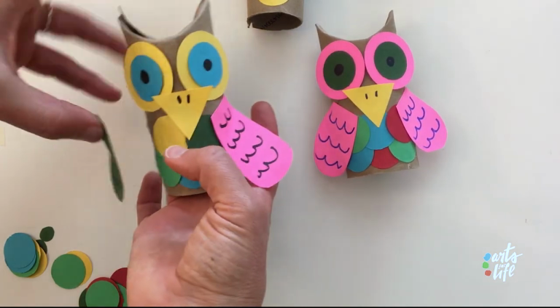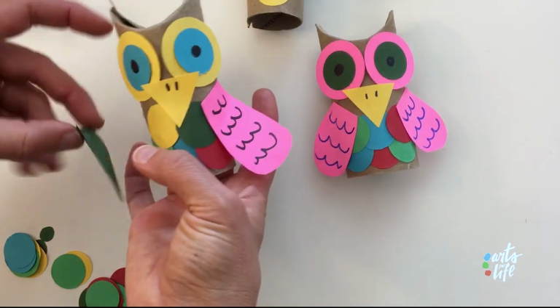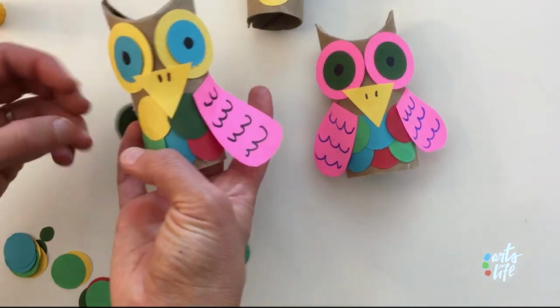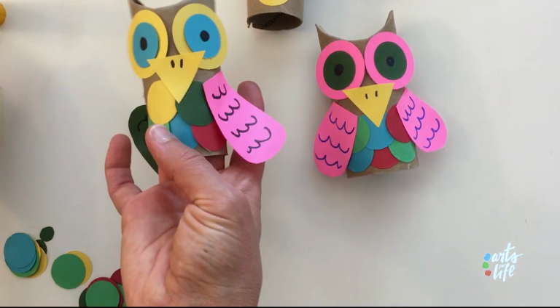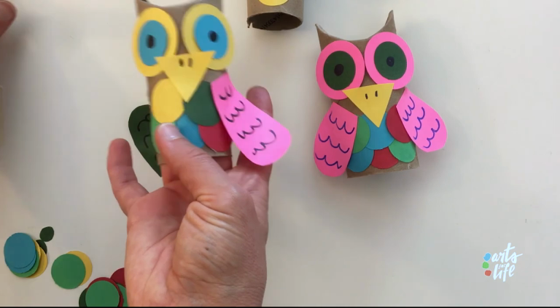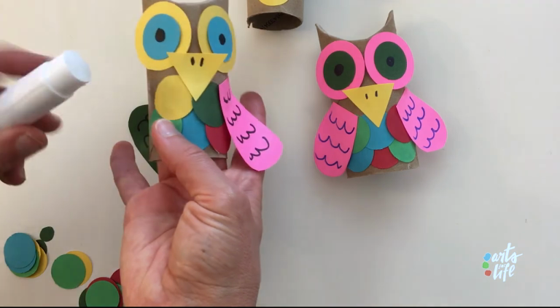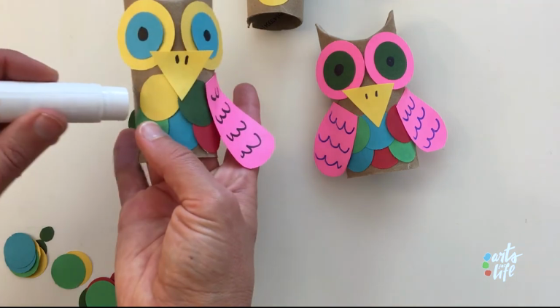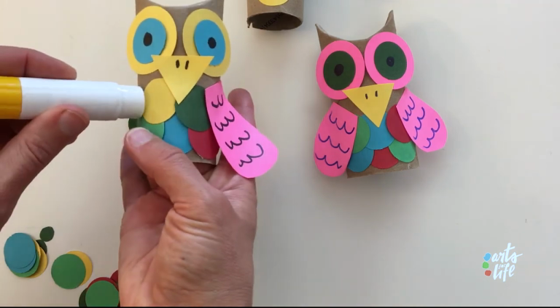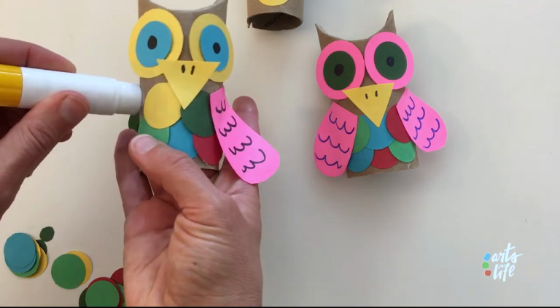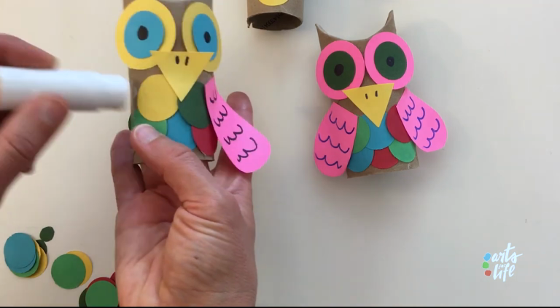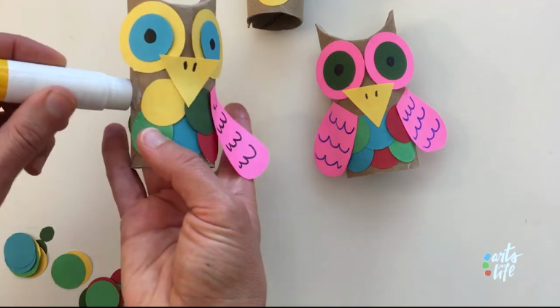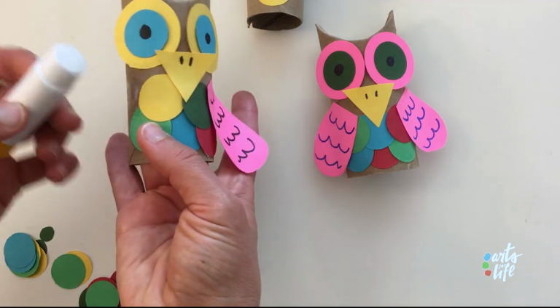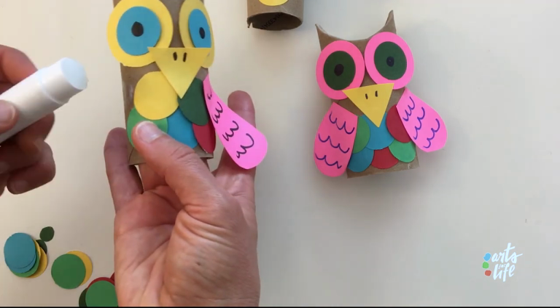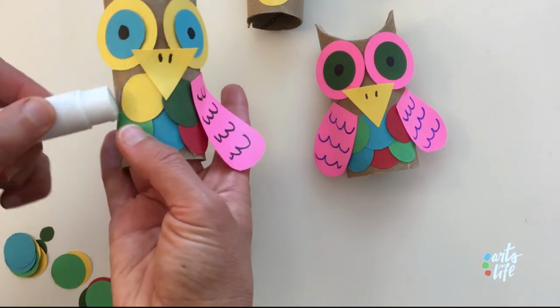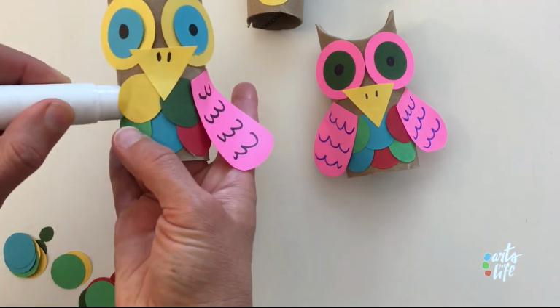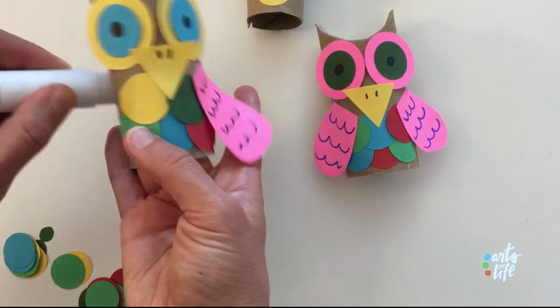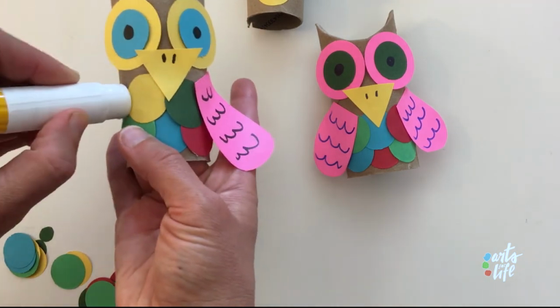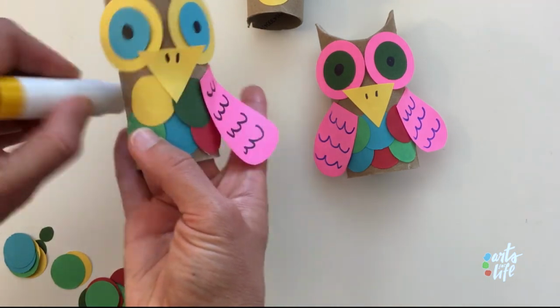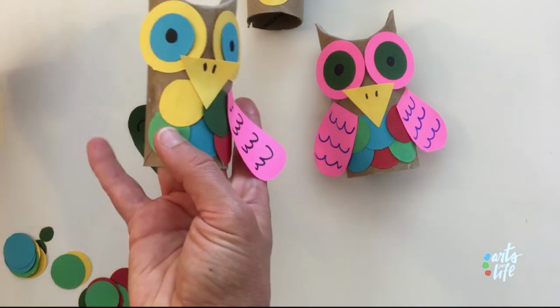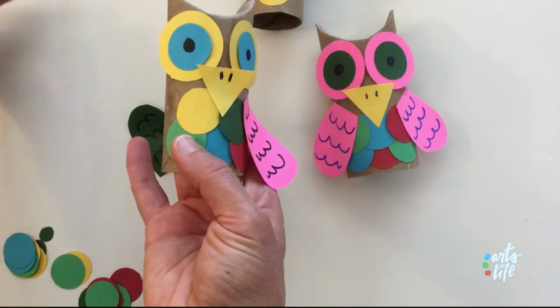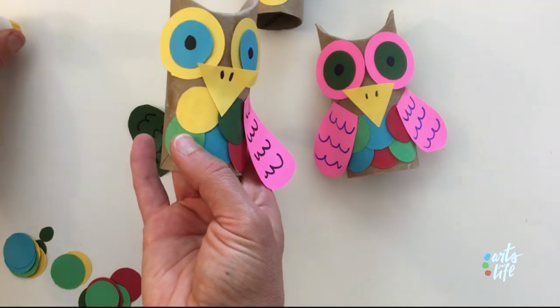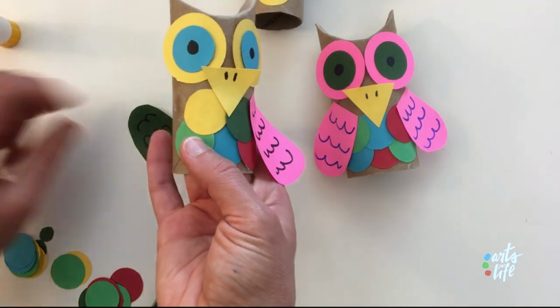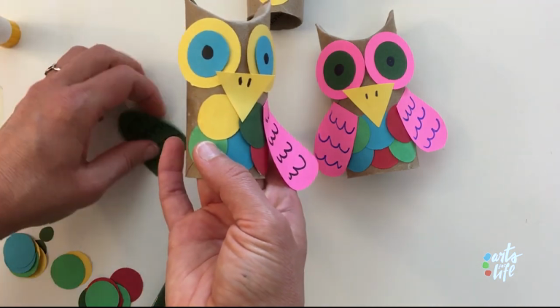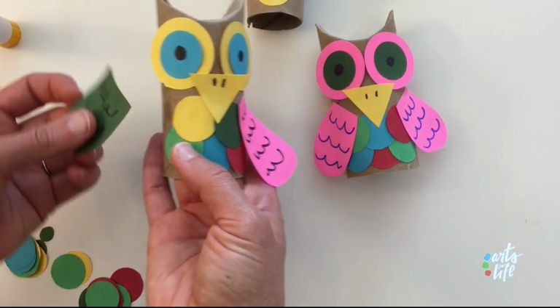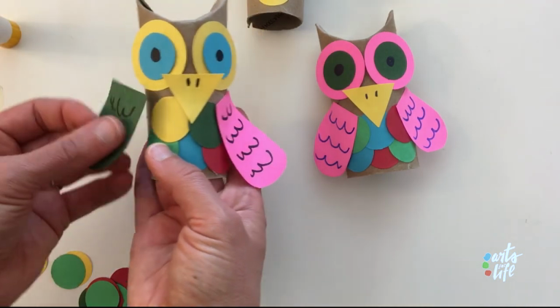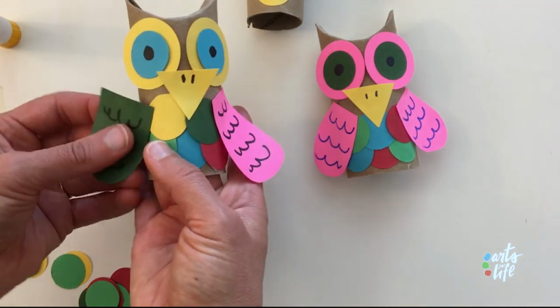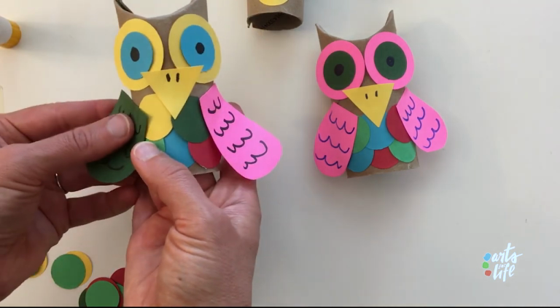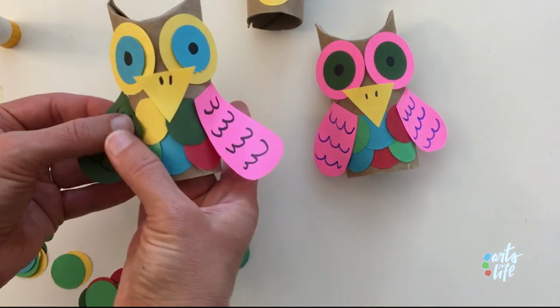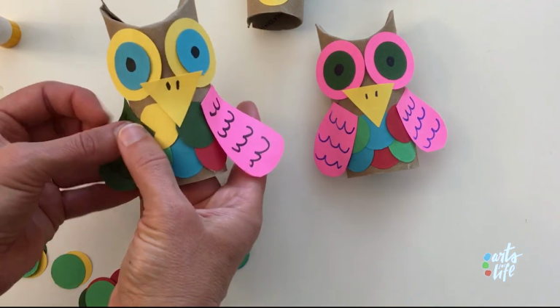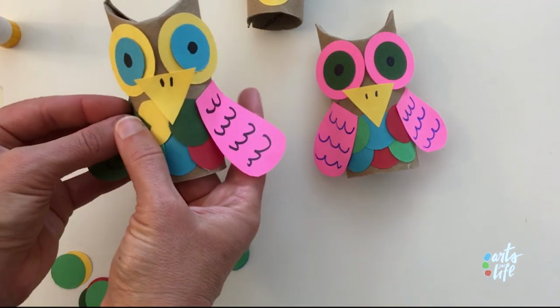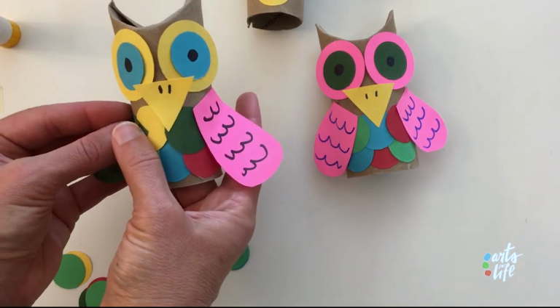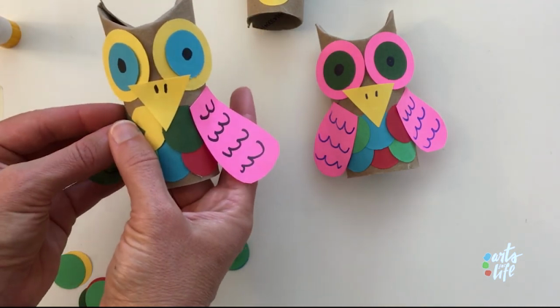Oh! See, sometimes they fall off — if yours does that, no problem. Just a little more glue and a little more patience. All right, wing — let's stay on this time.